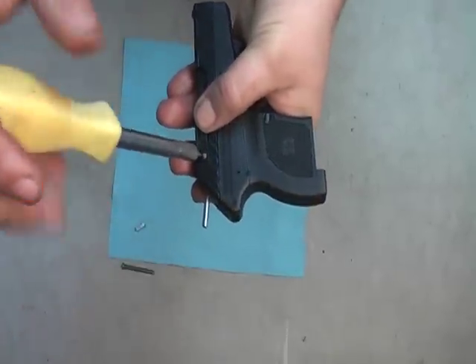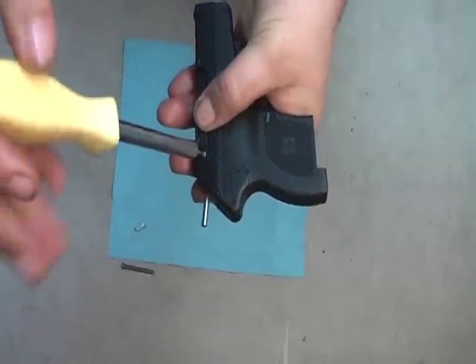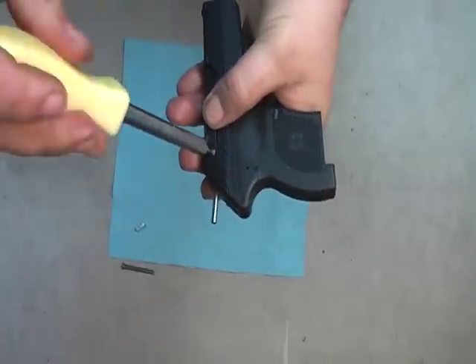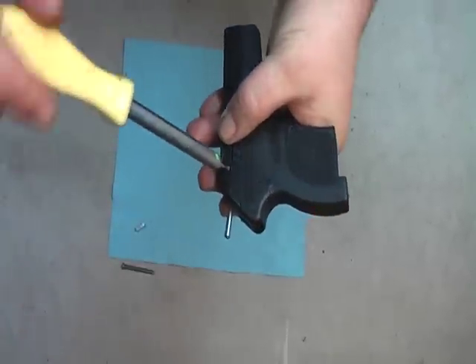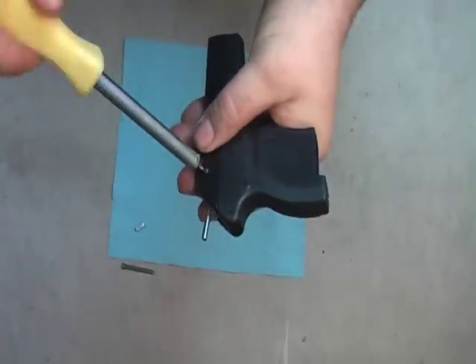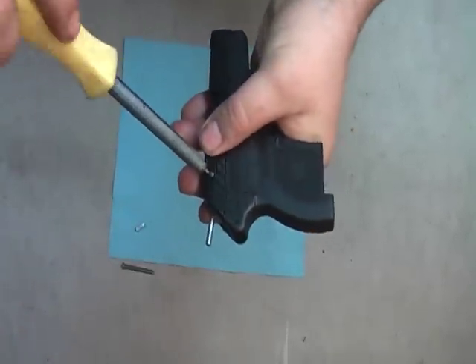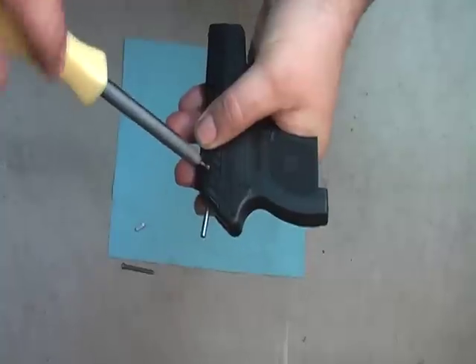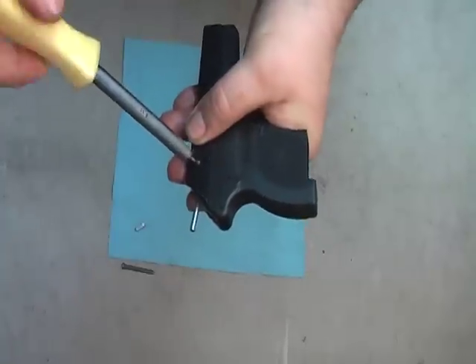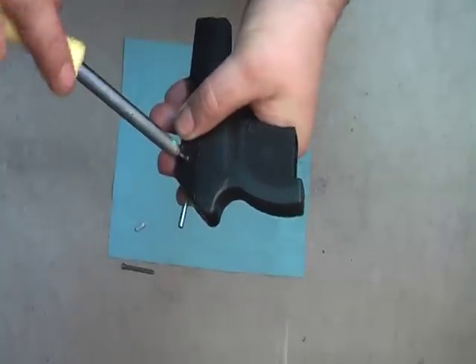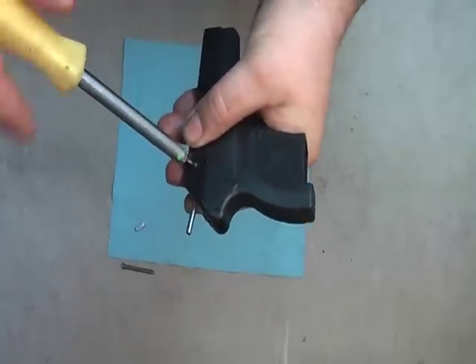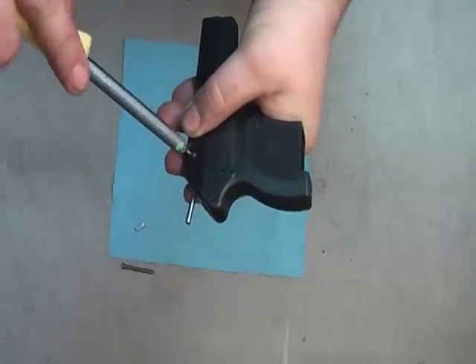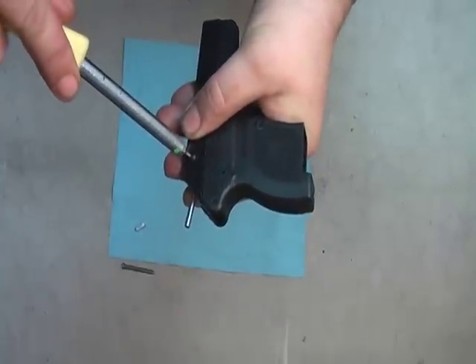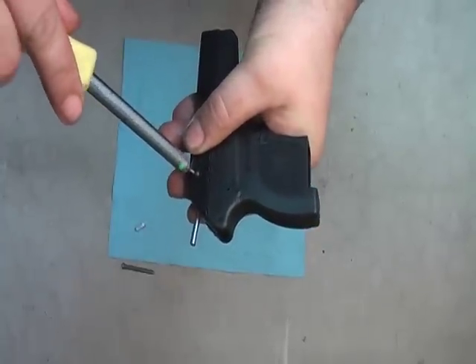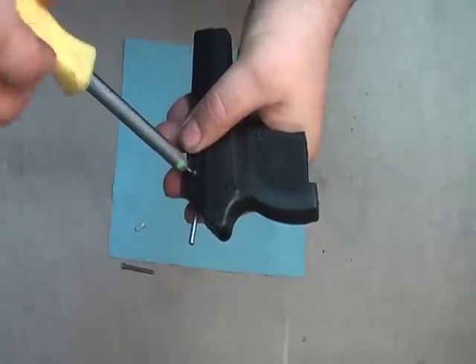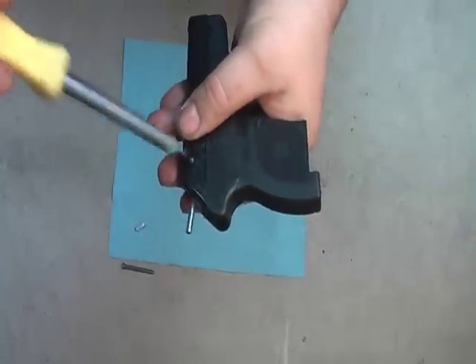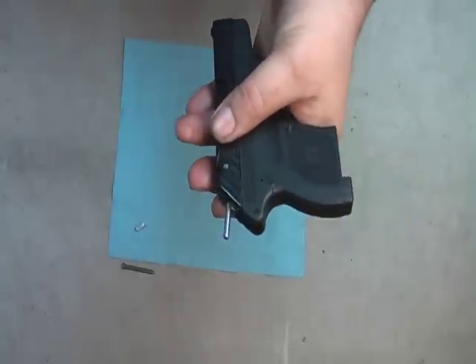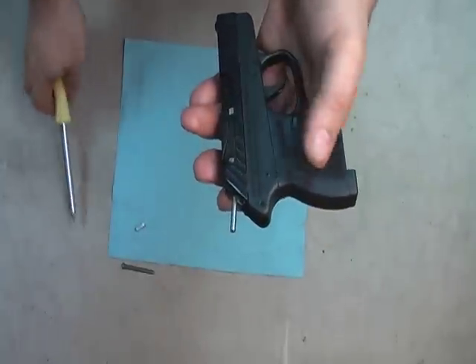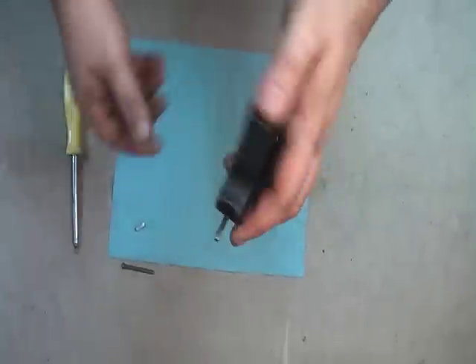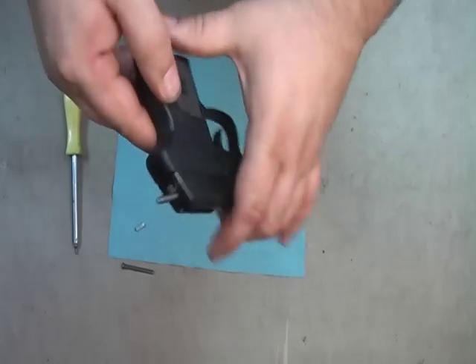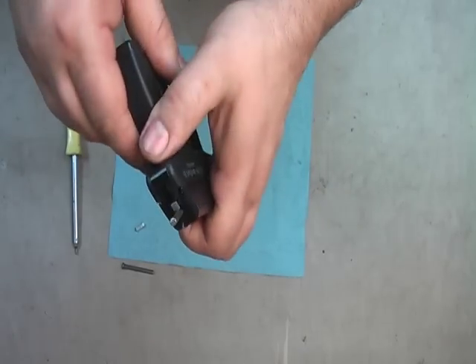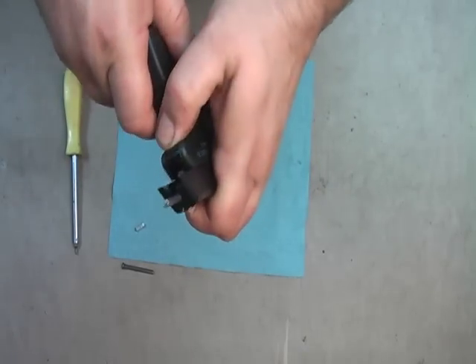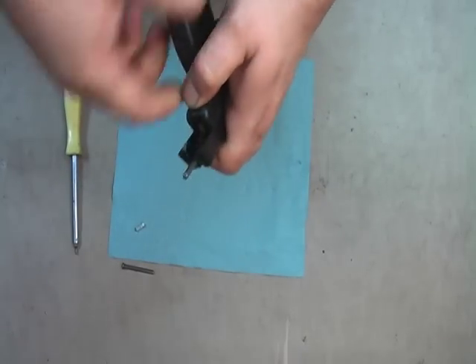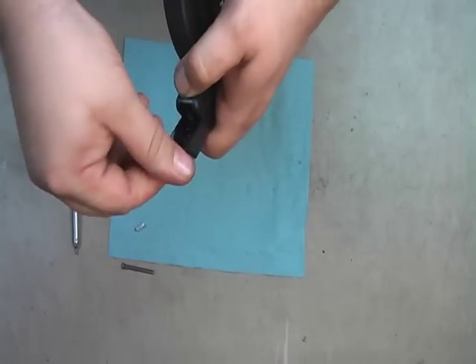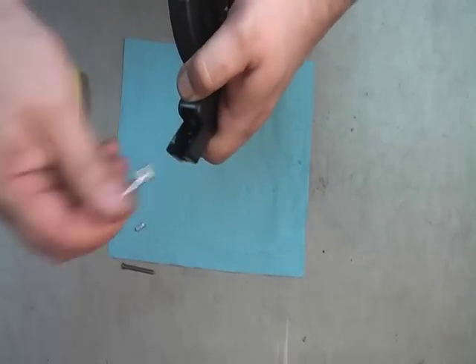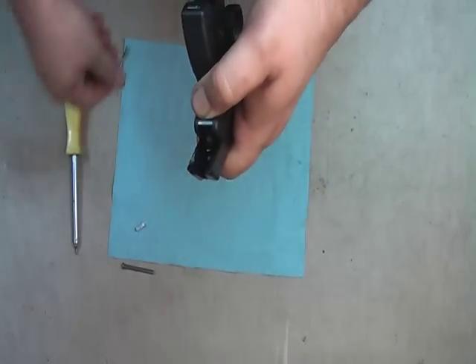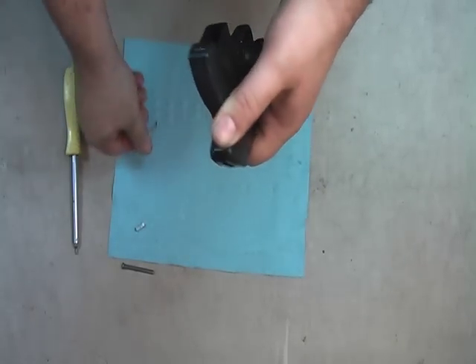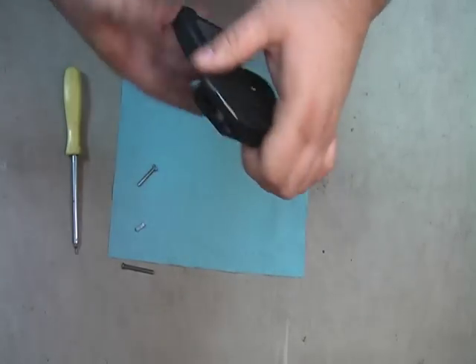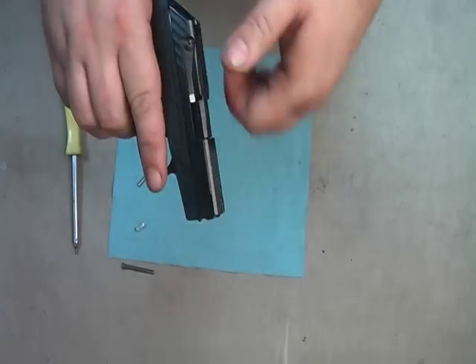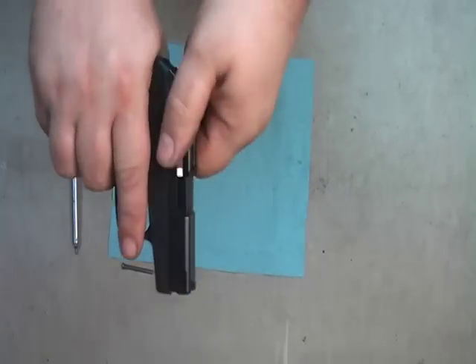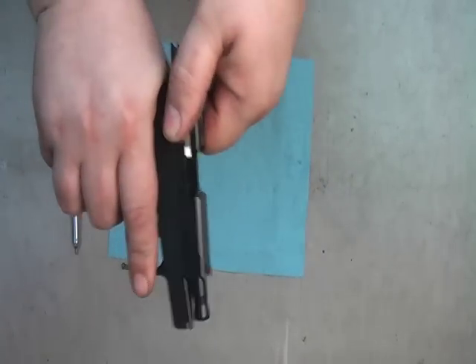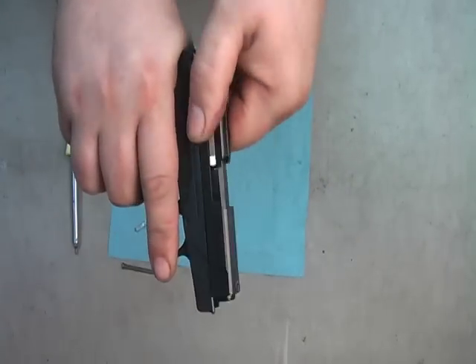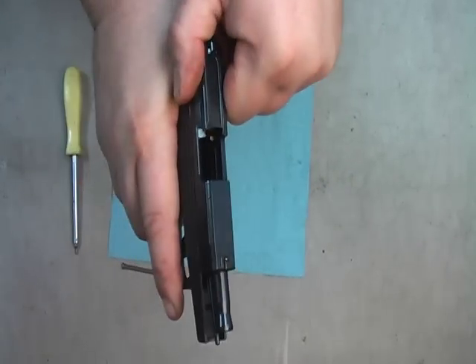Now you don't need to tighten up this T7 extremely hard or else it will strip. And there you go — one extractor.